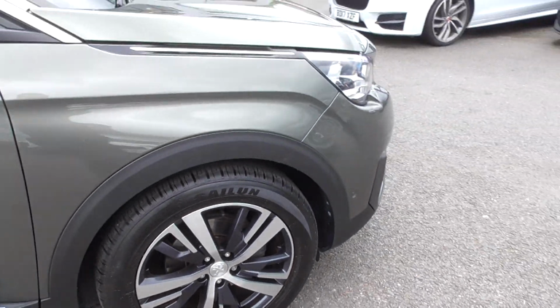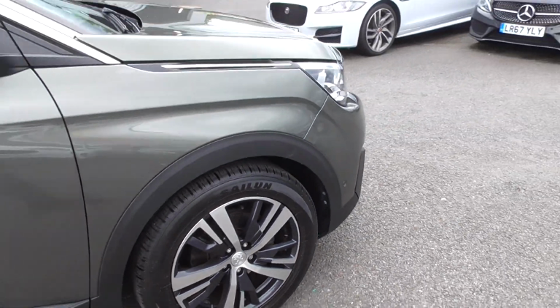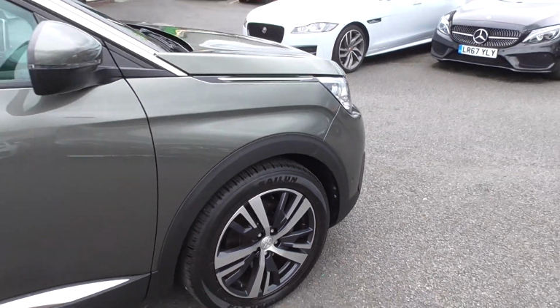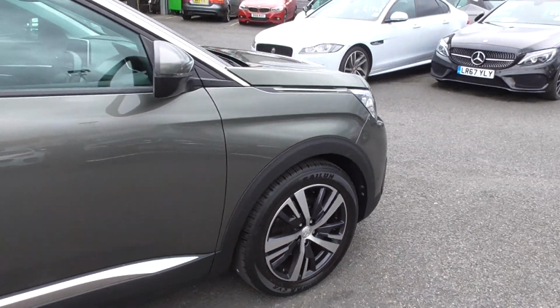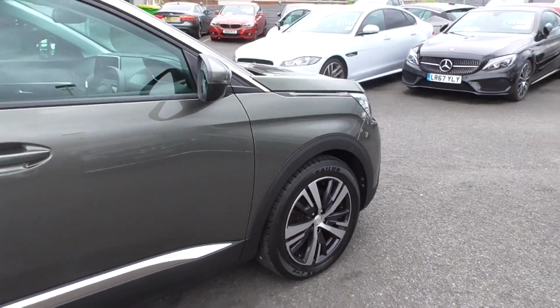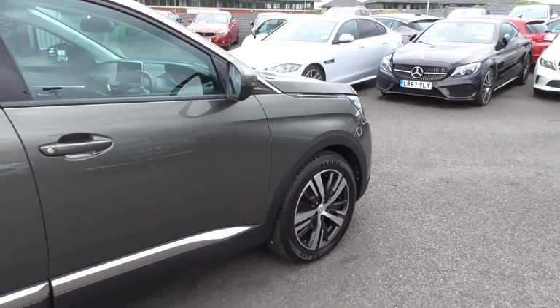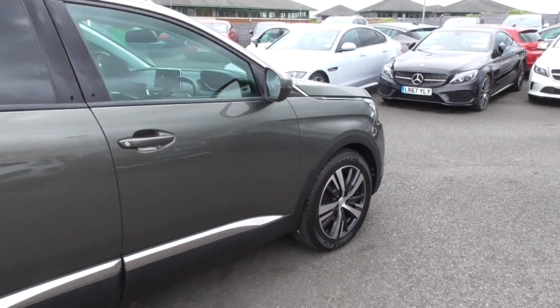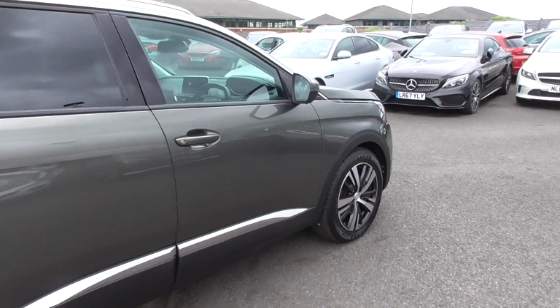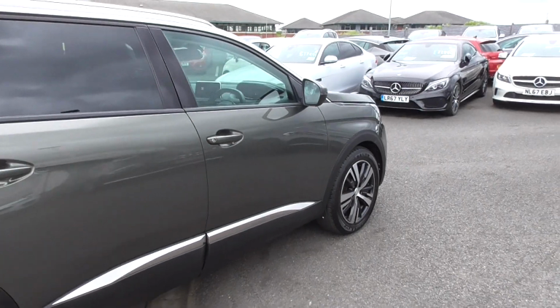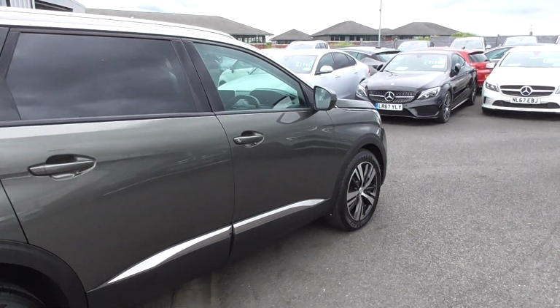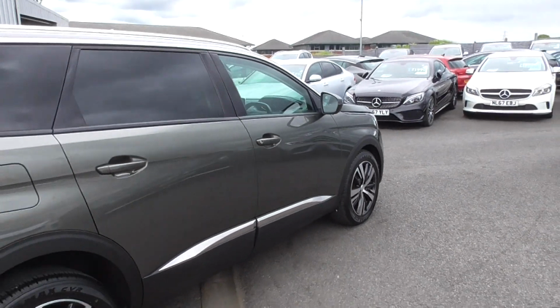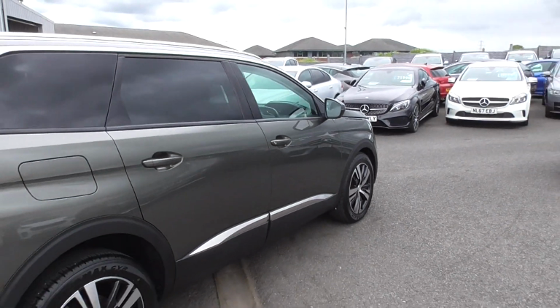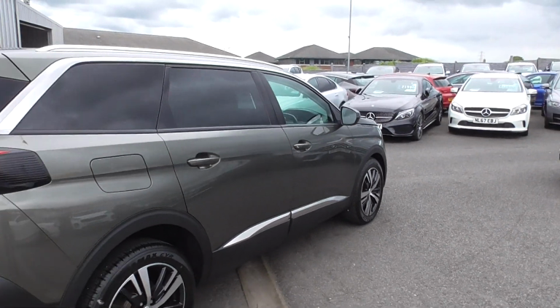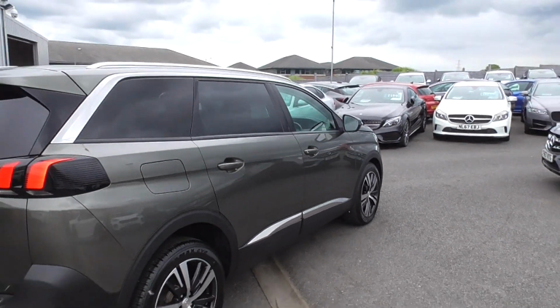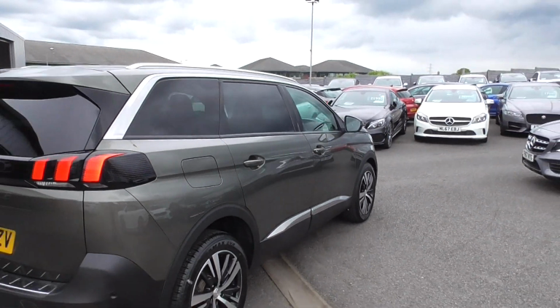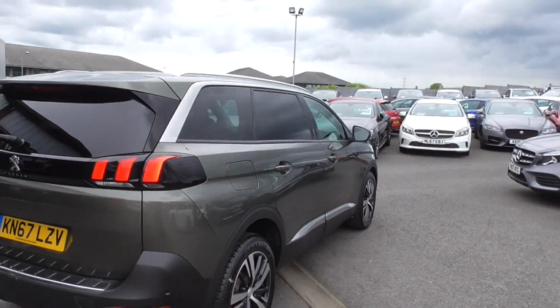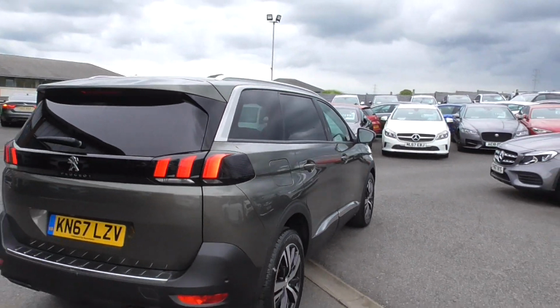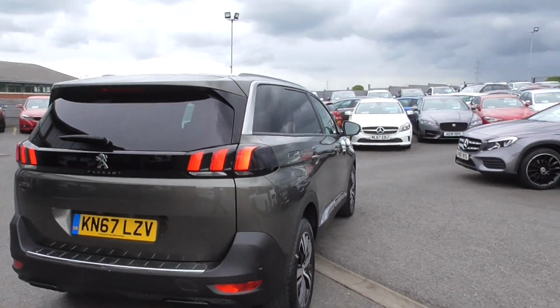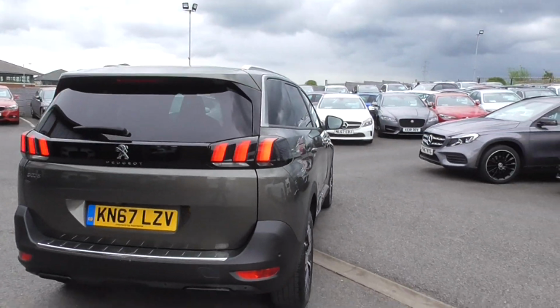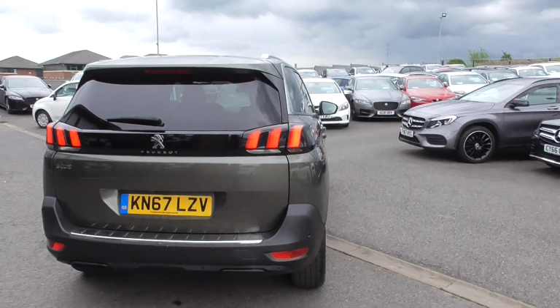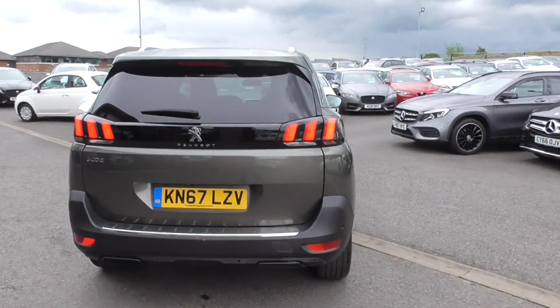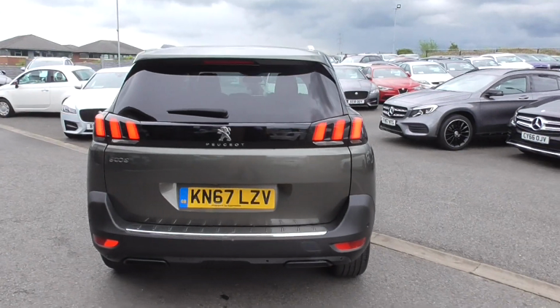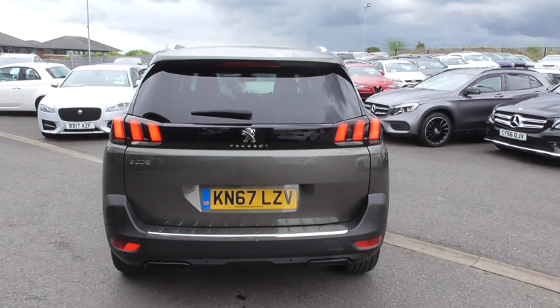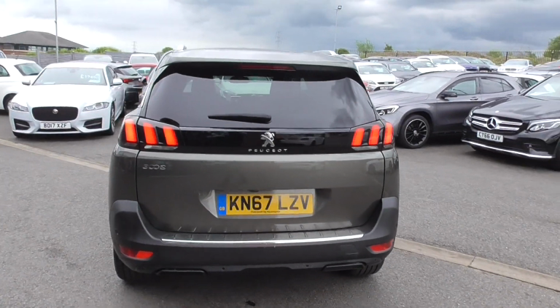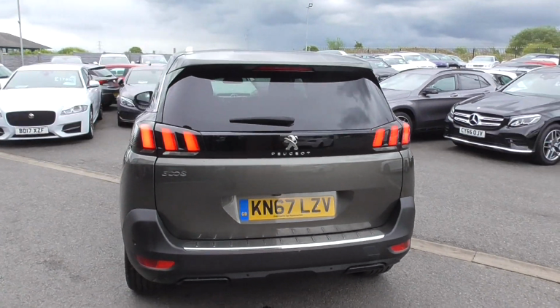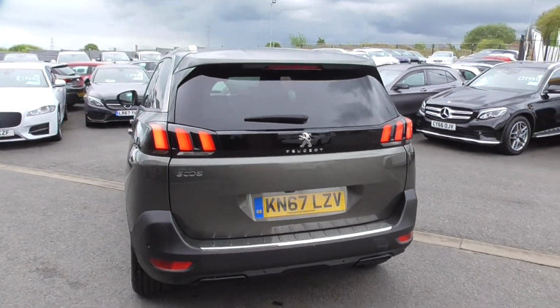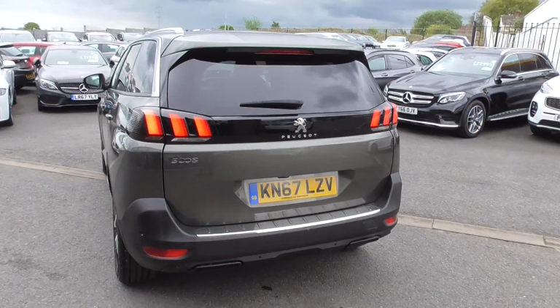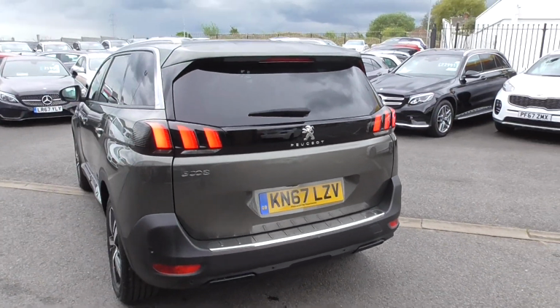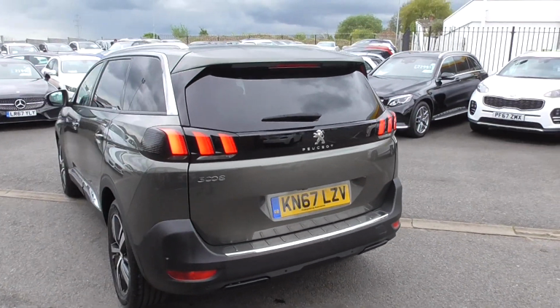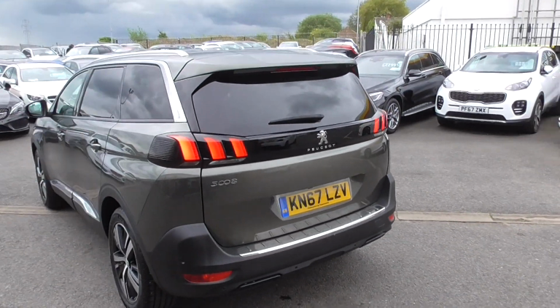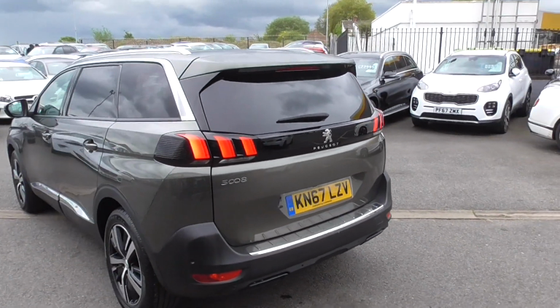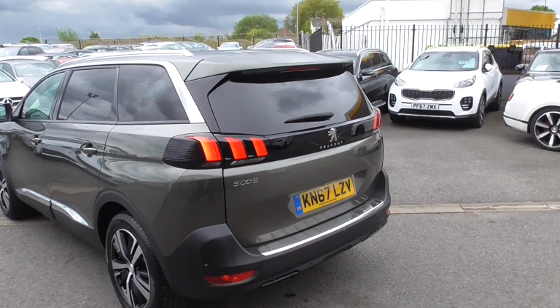Lovely colour that — a lighter grey metallic finish. Coming round the rear, you get the twin tailpipe exhaust system and the three LED style rear brake lights.